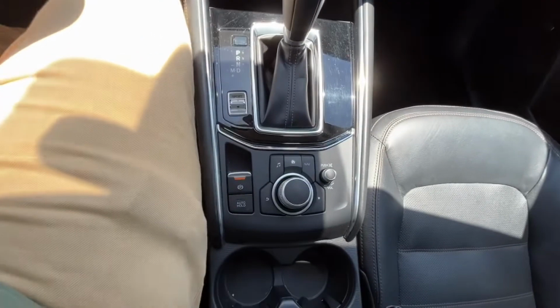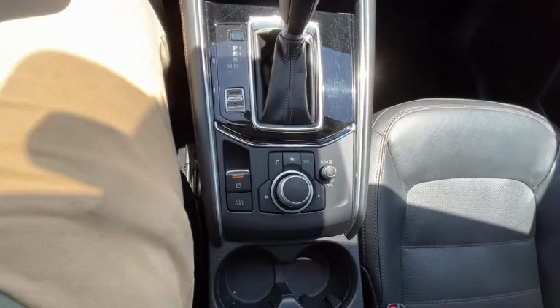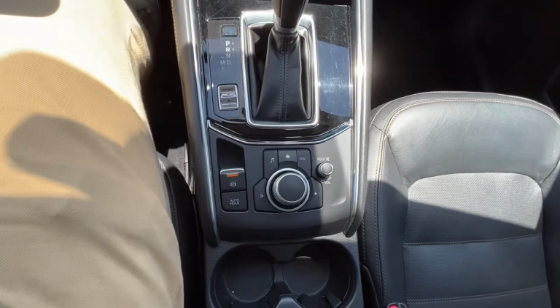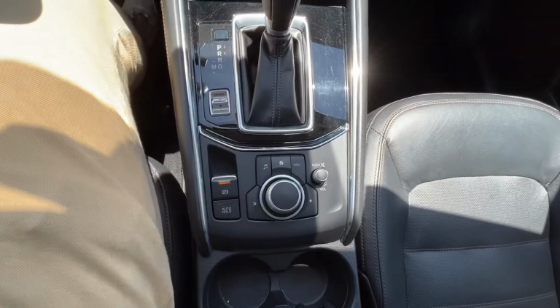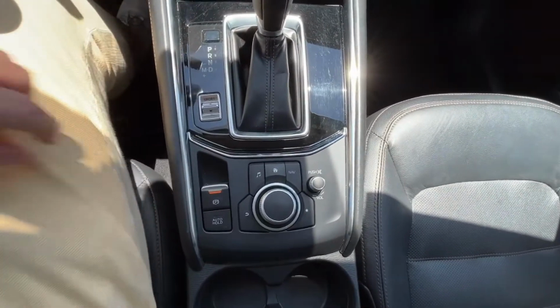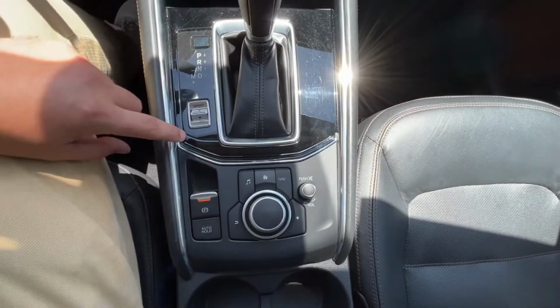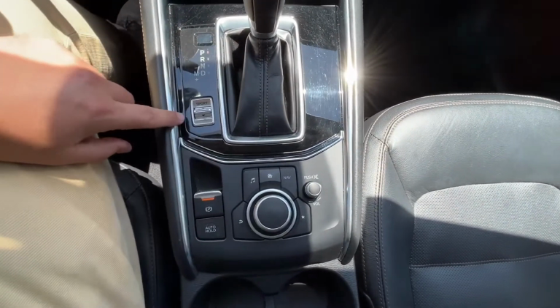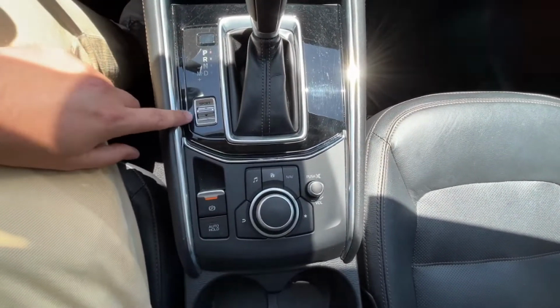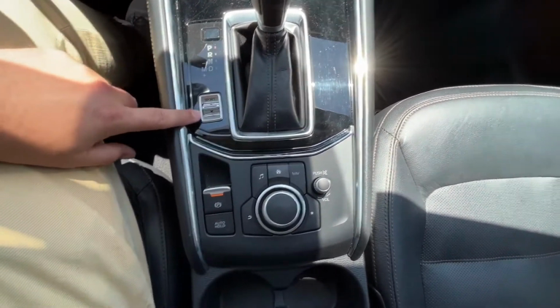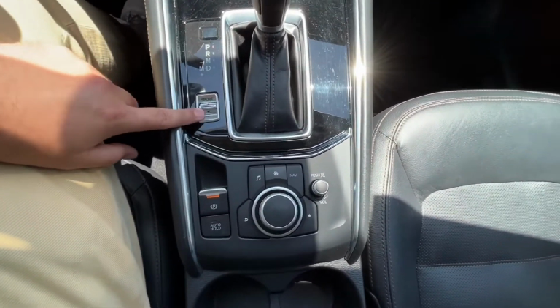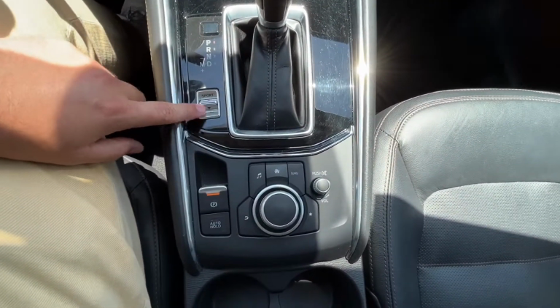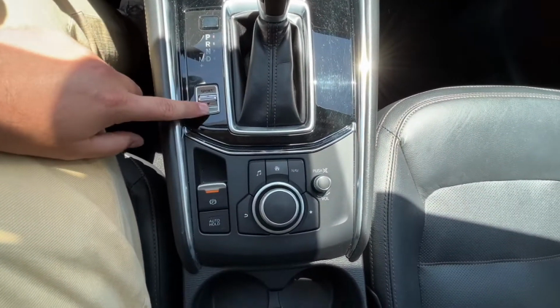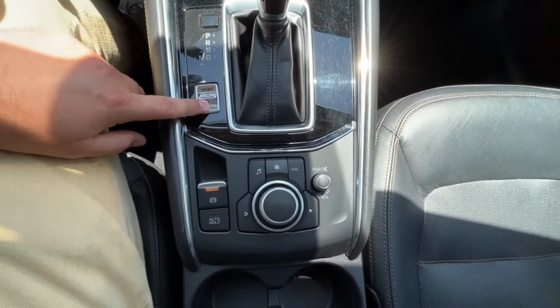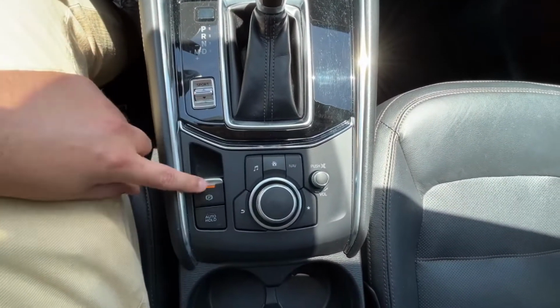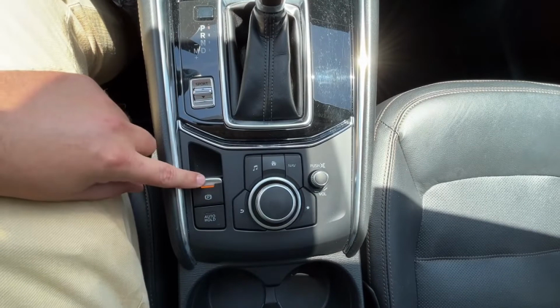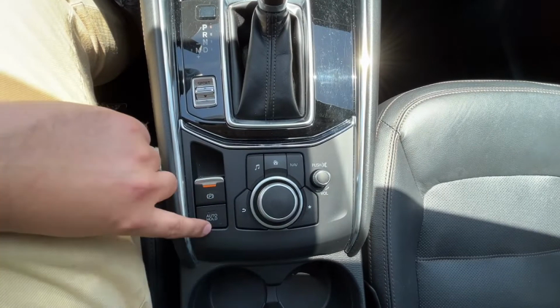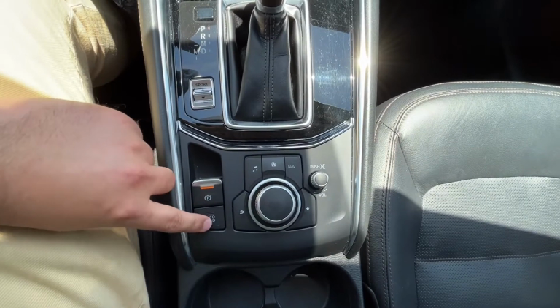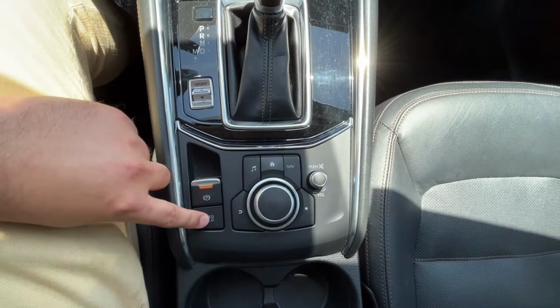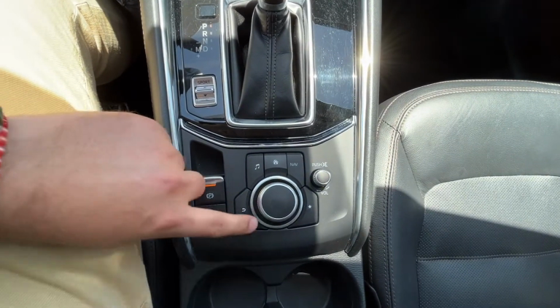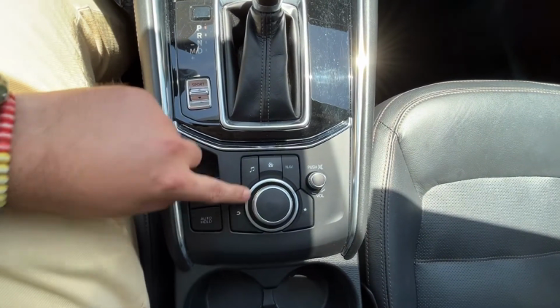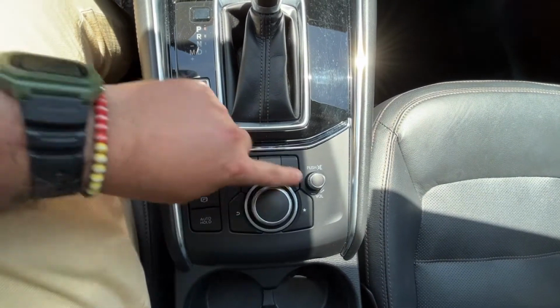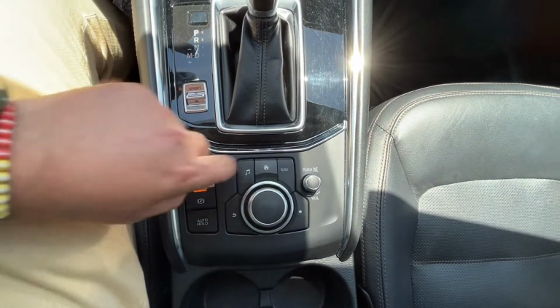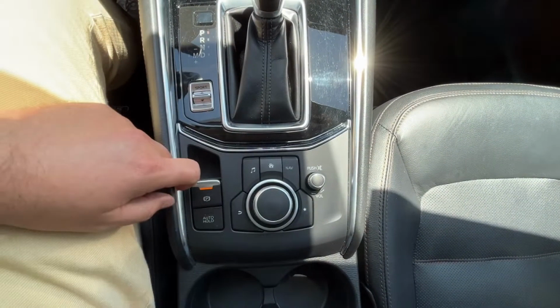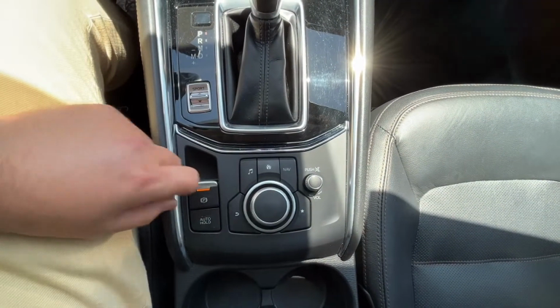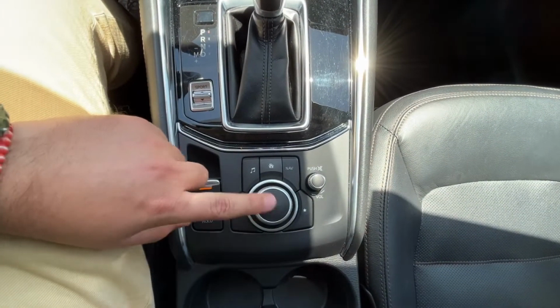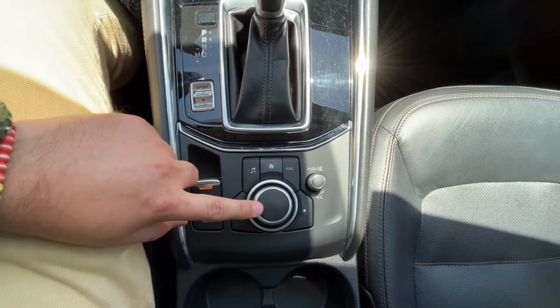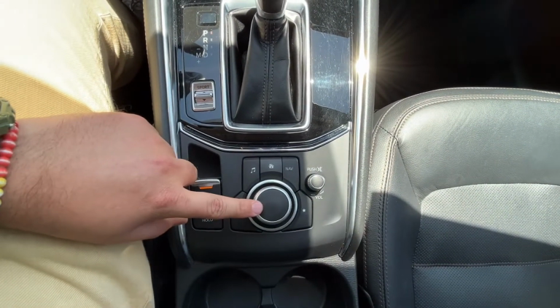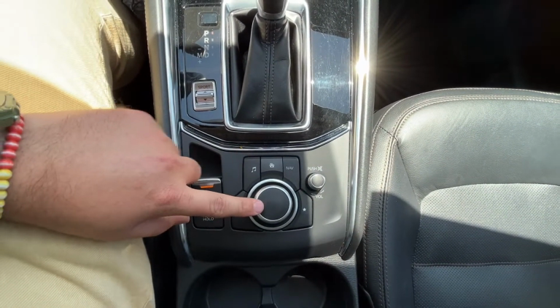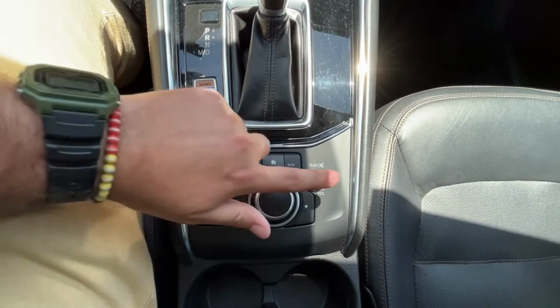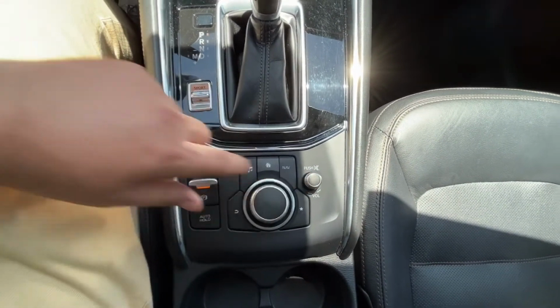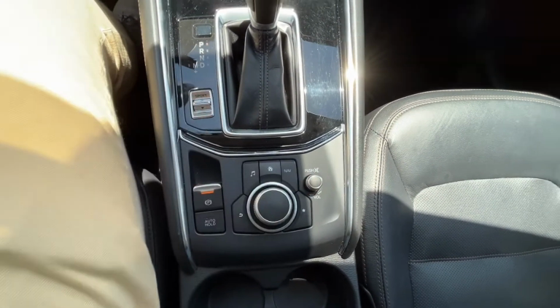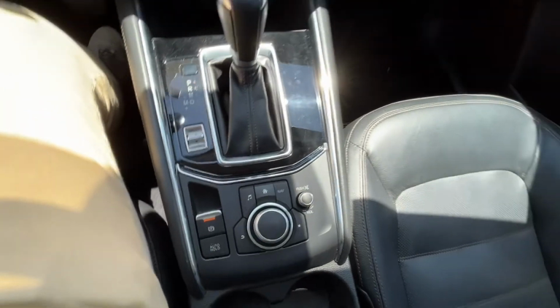Here's a look at some of your buttons here. You have your sport mode button, electronic parking brake with auto hold feature, shortcut buttons, your commander control, and your volume knob.